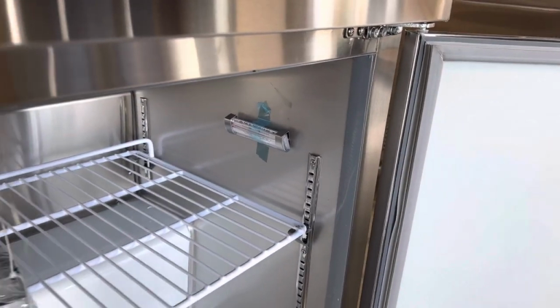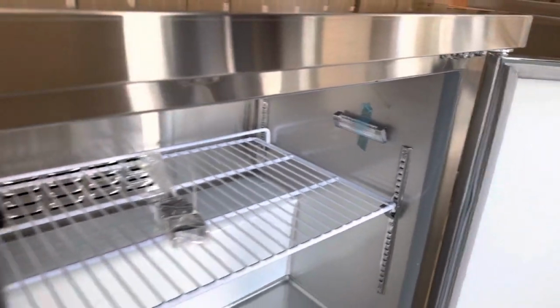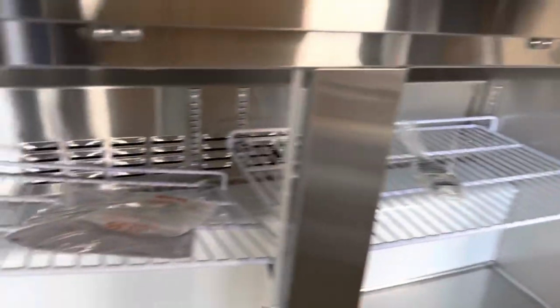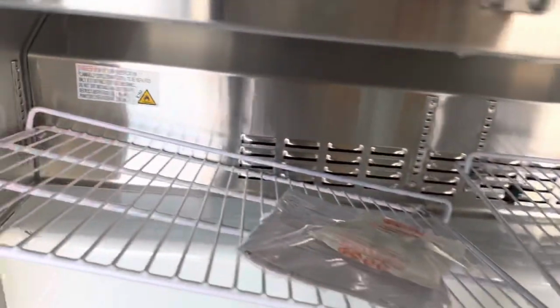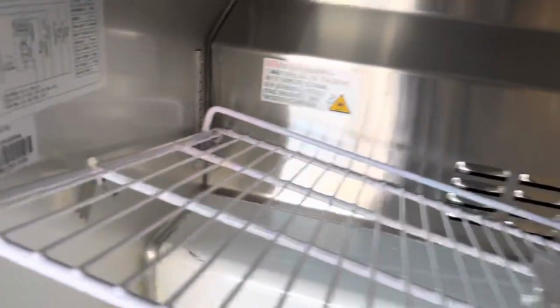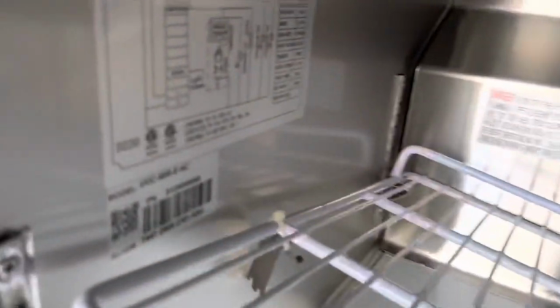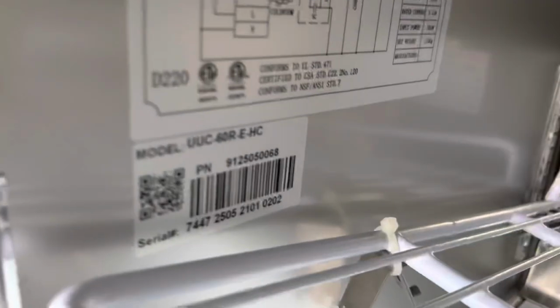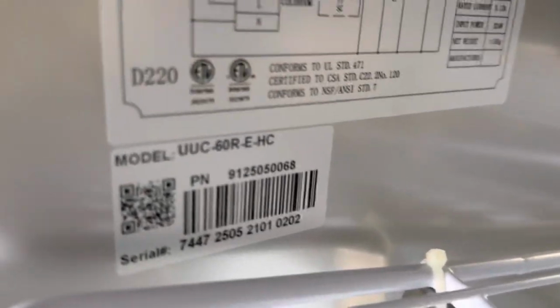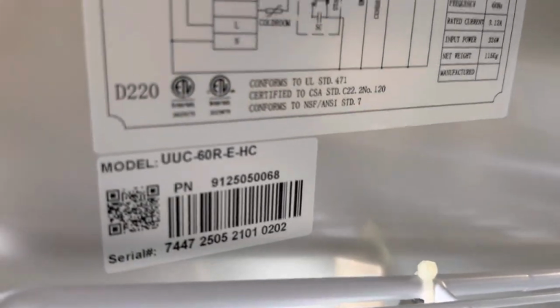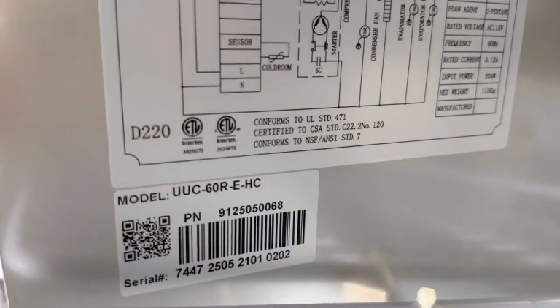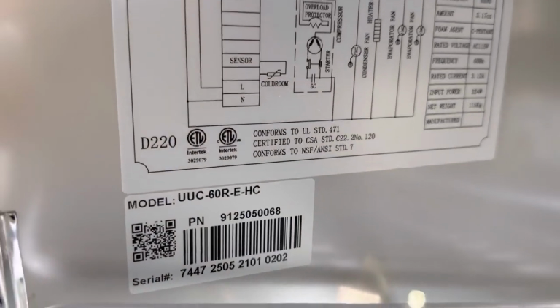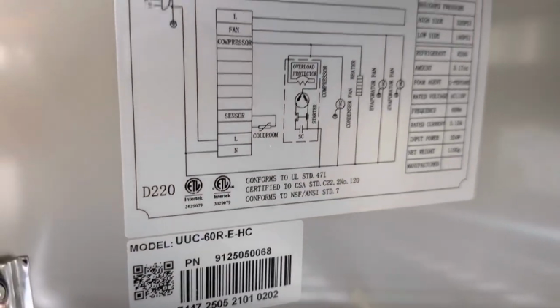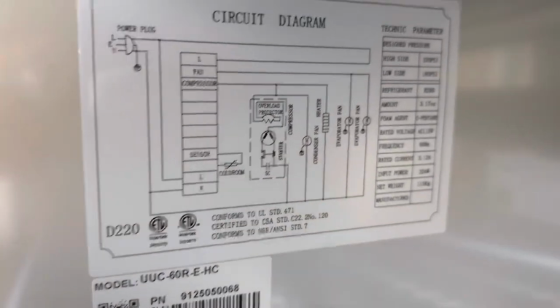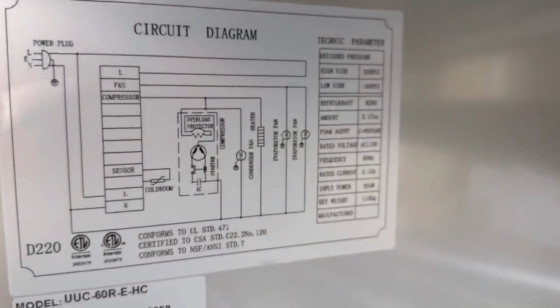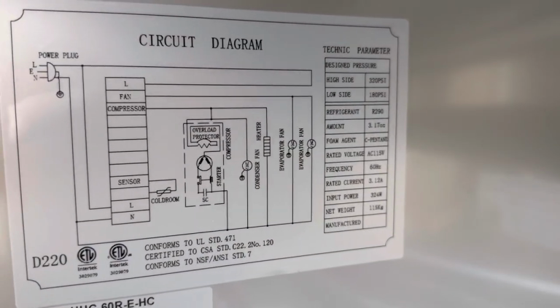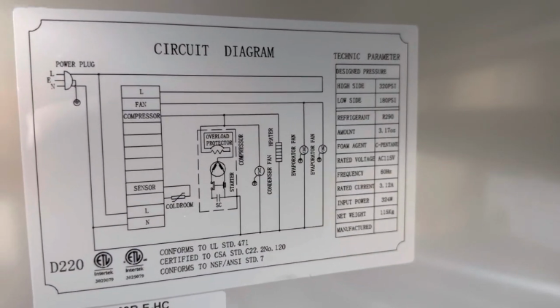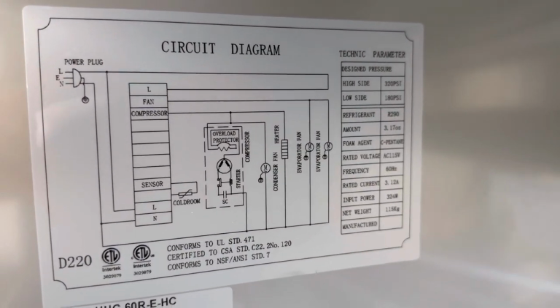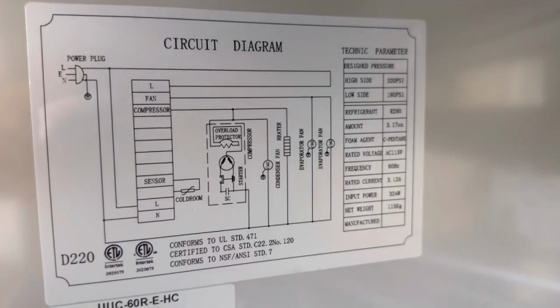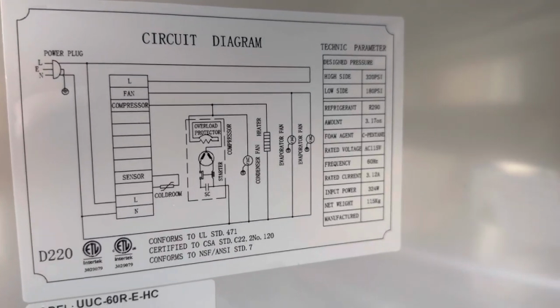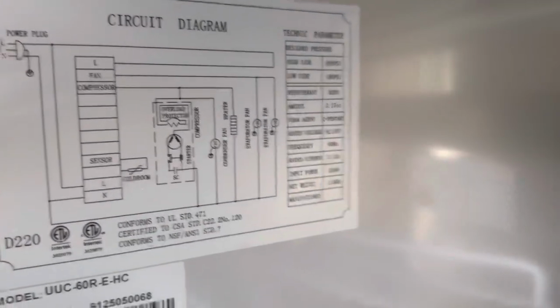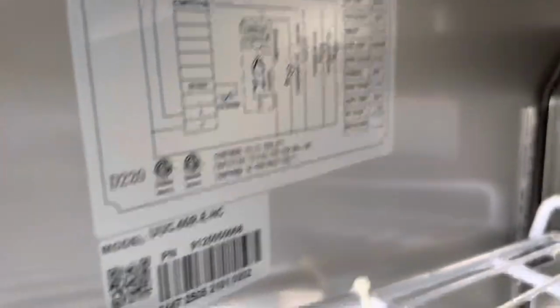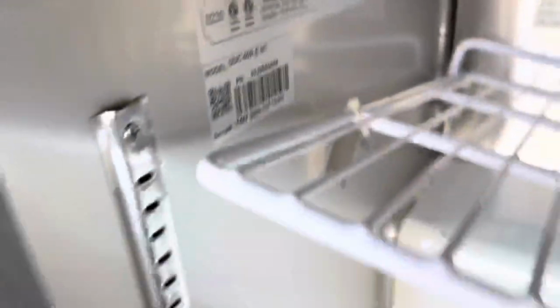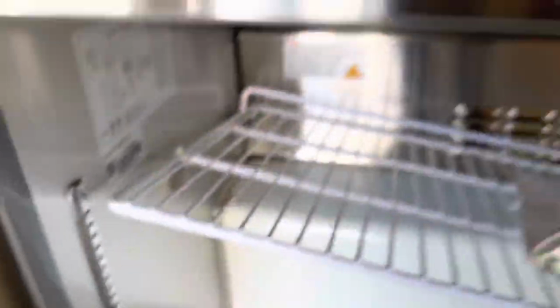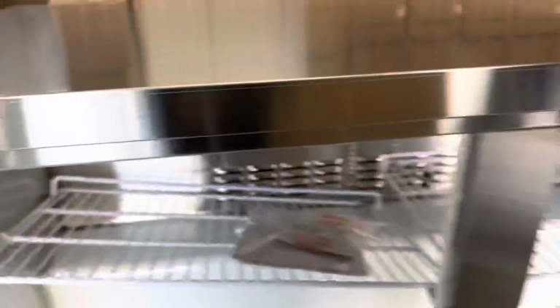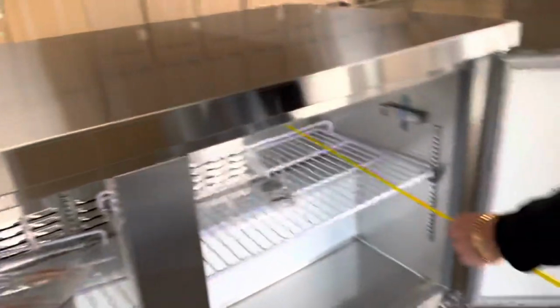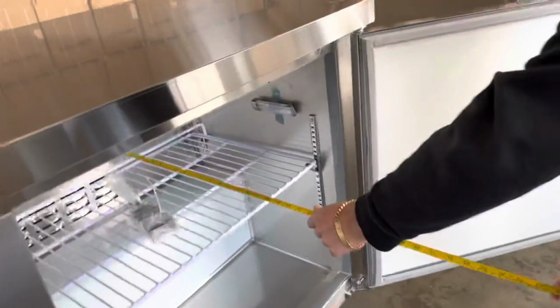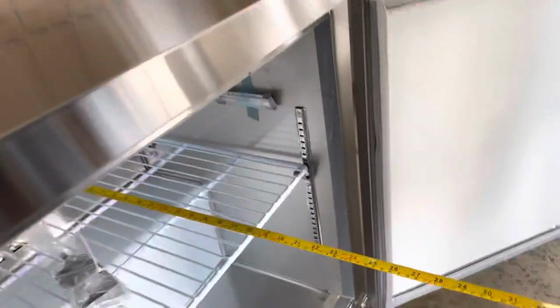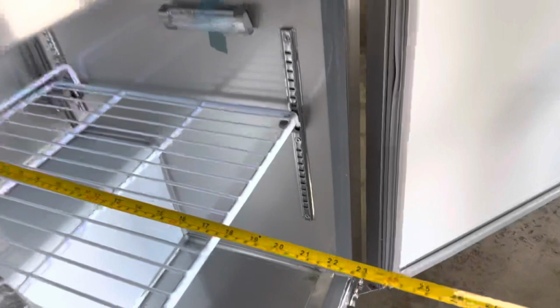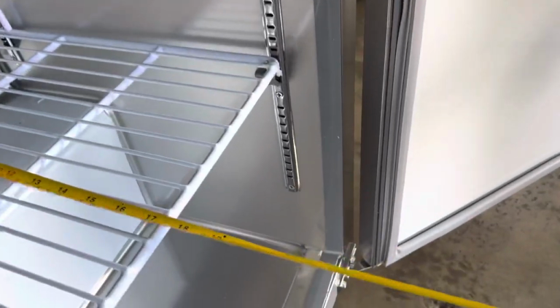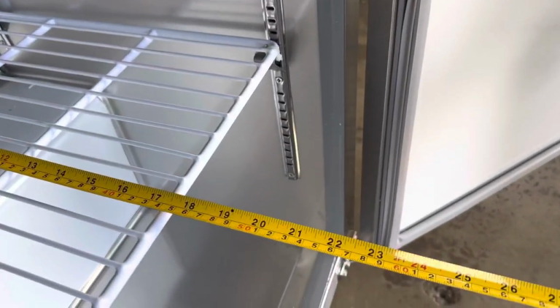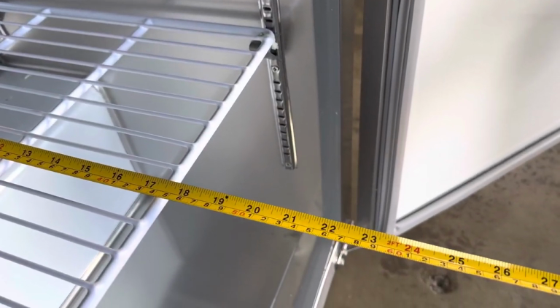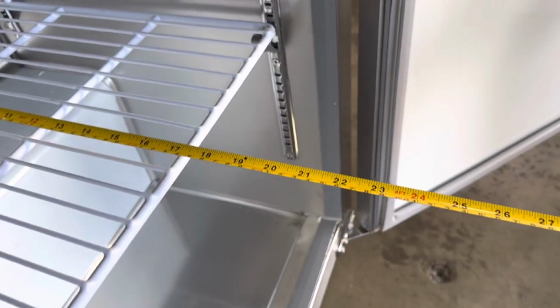On the other side you can locate specs regarding this unit as well as the circuit diagram. The unit is certified by the health department. For inside measurements, you're looking at a total of 17 inches front to back.